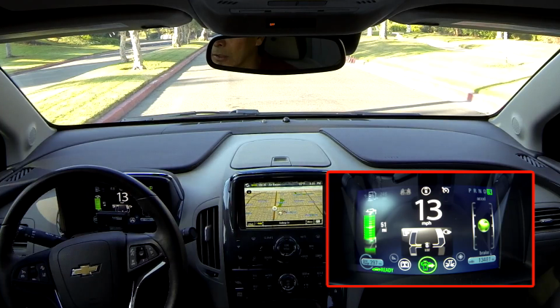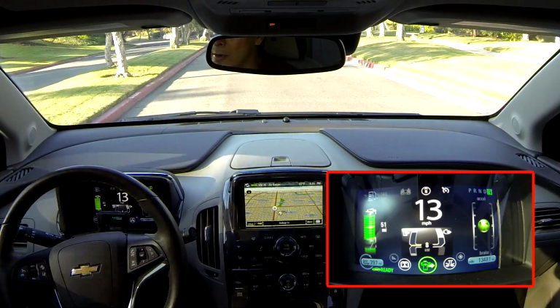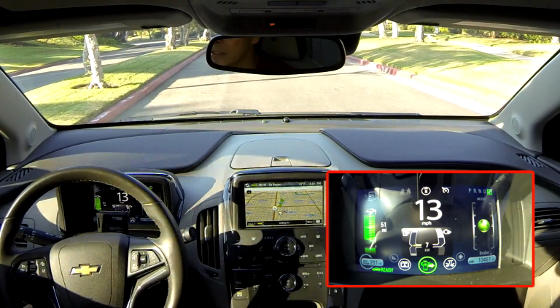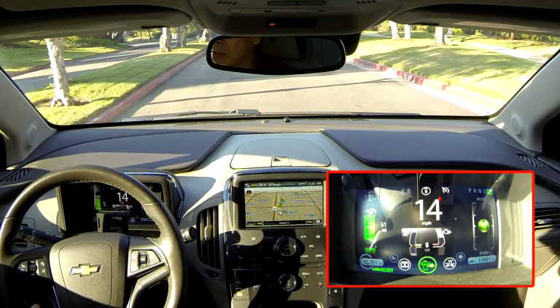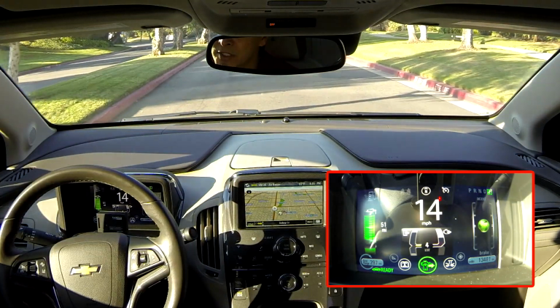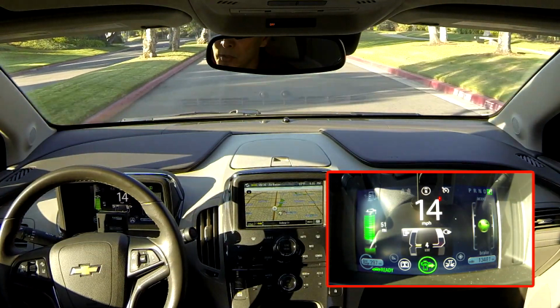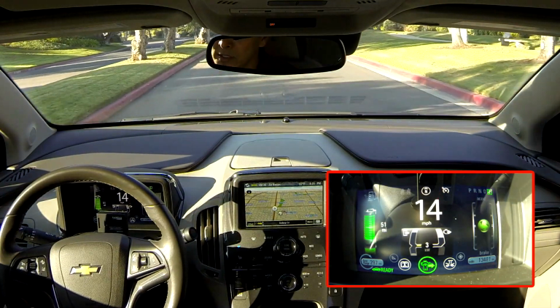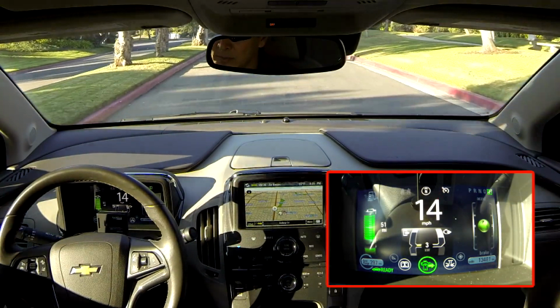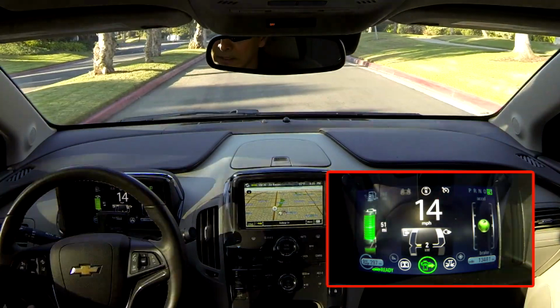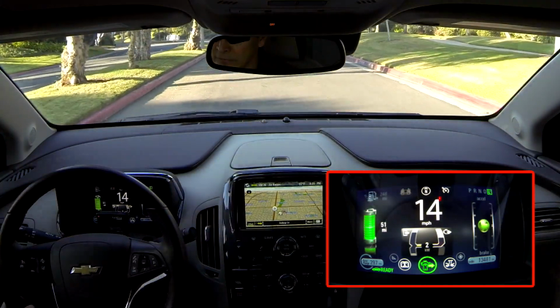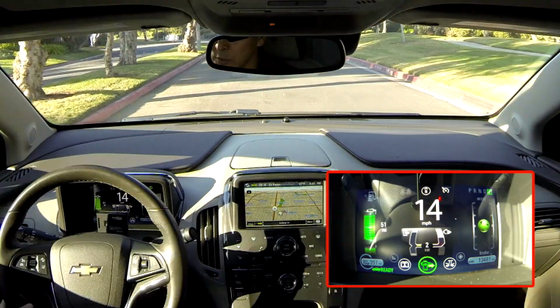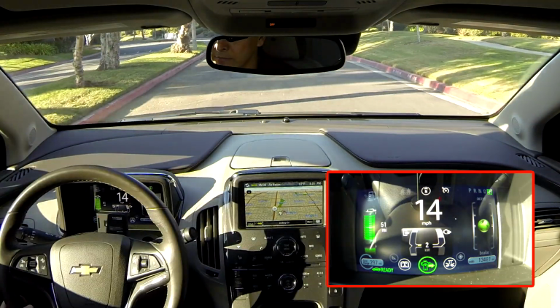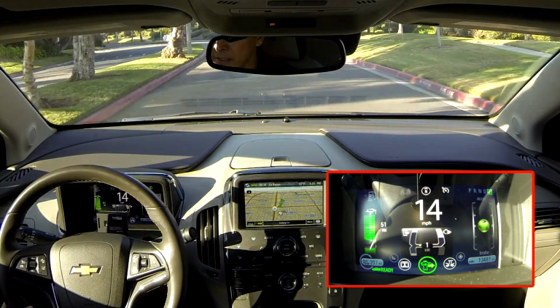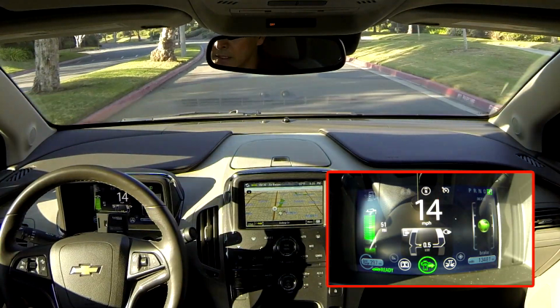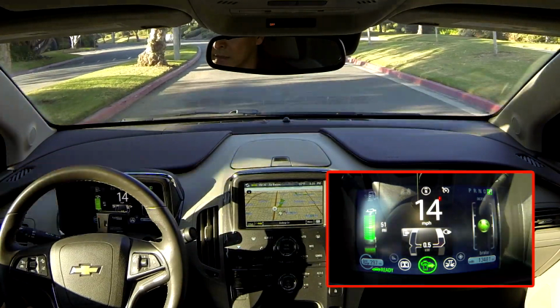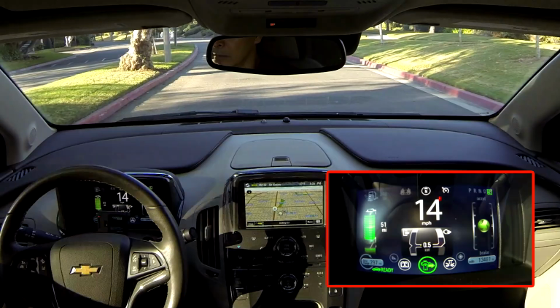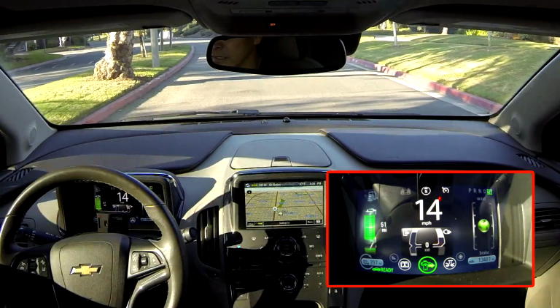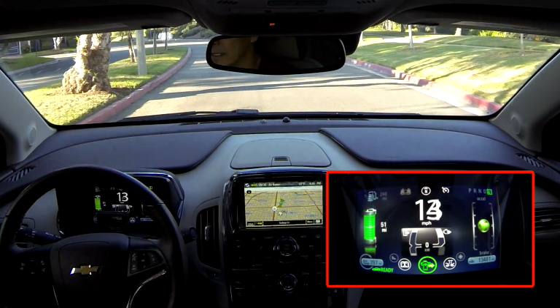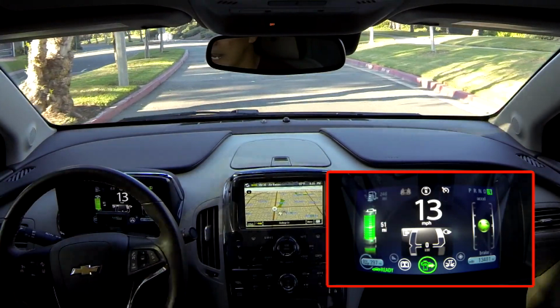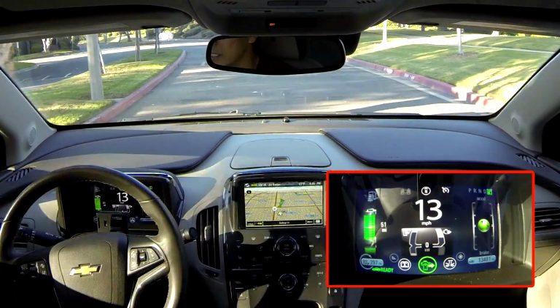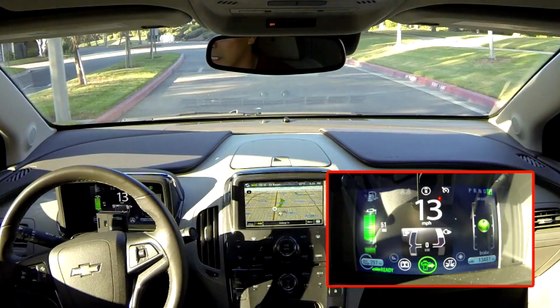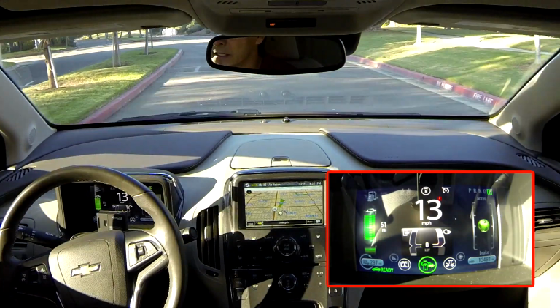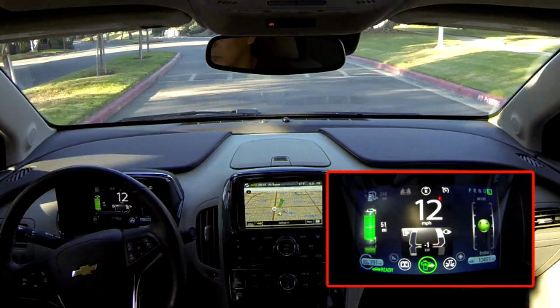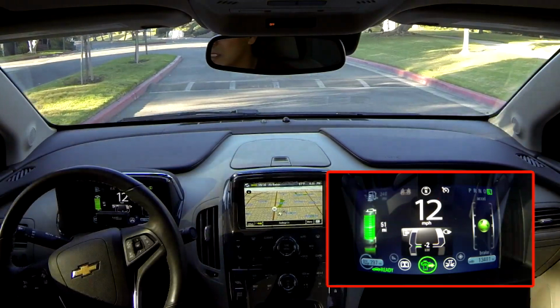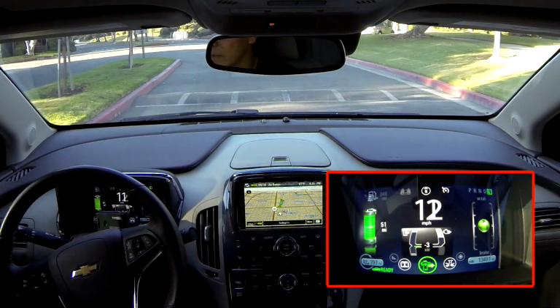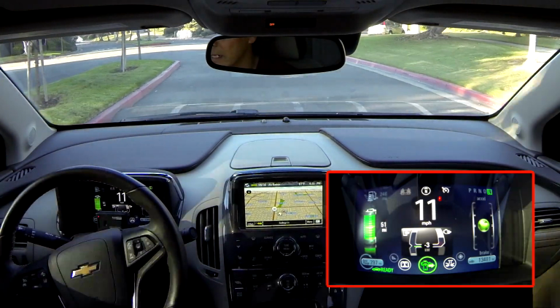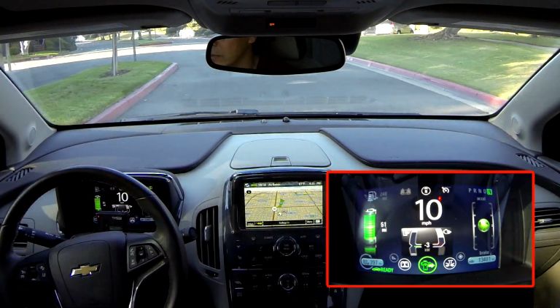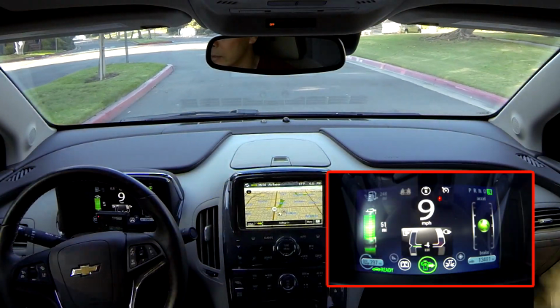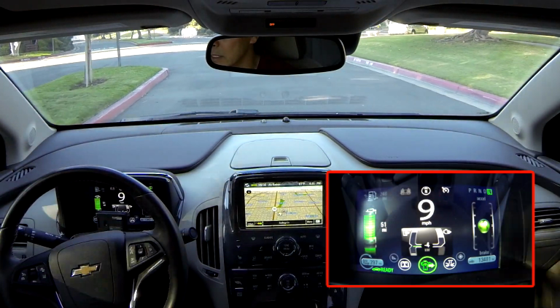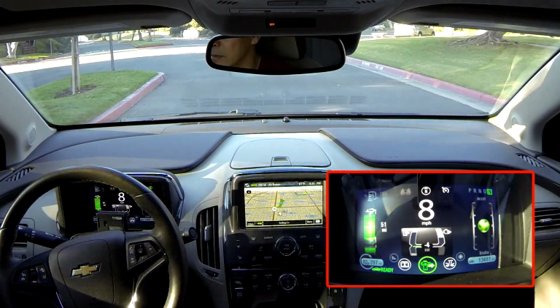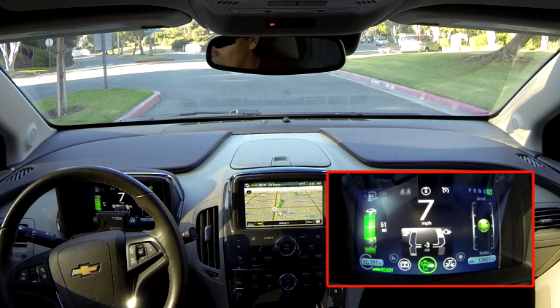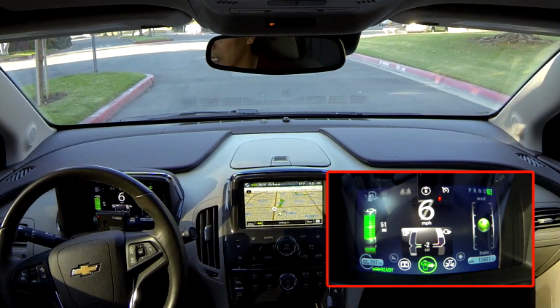Why would I use the power gauge as opposed to the spinning leaf over toward the right? Well, it's a little more accurate and it gives more instant feedback when you use the power gauge.